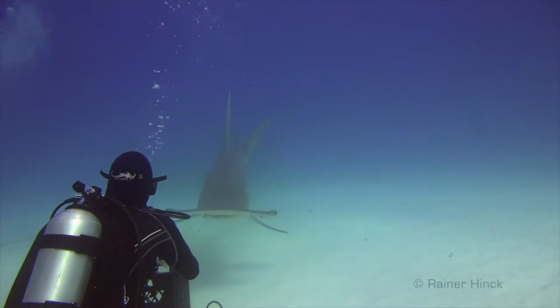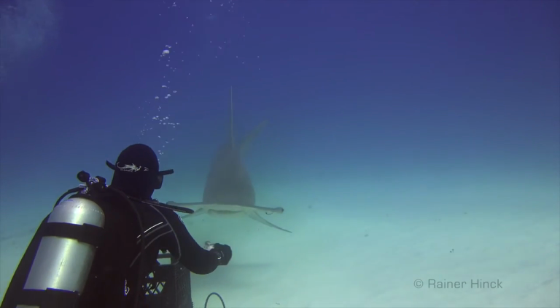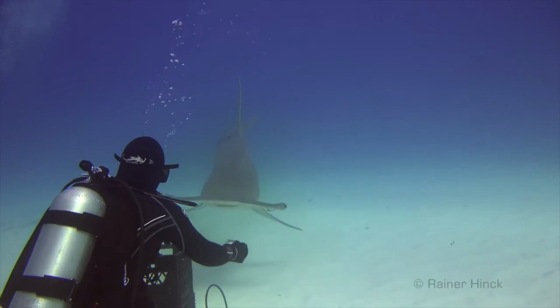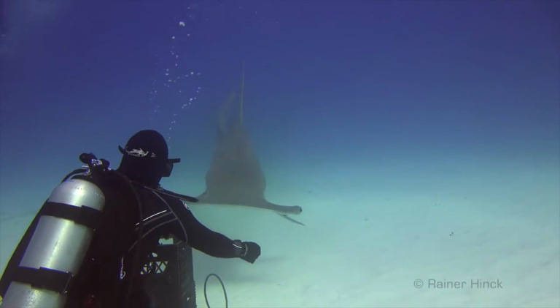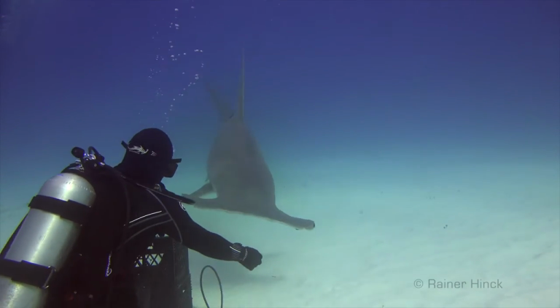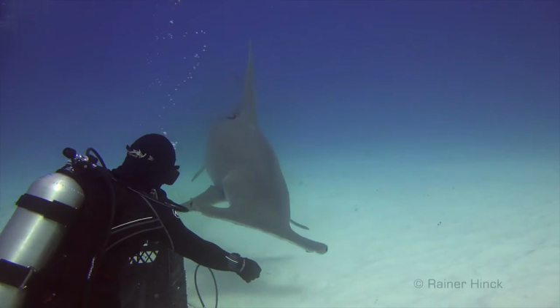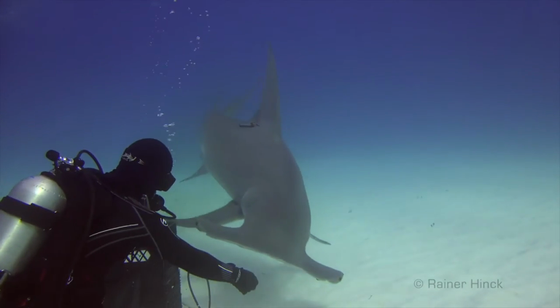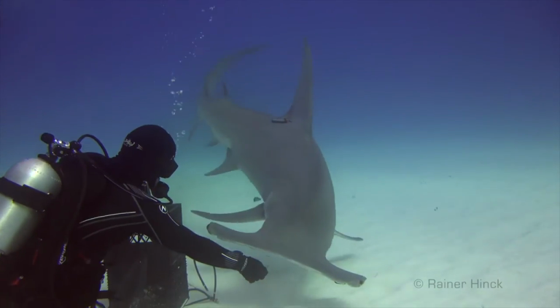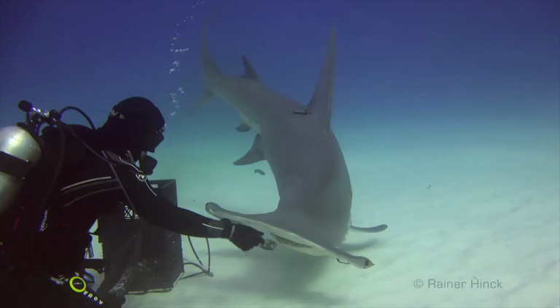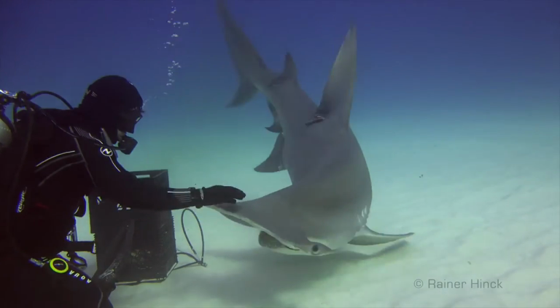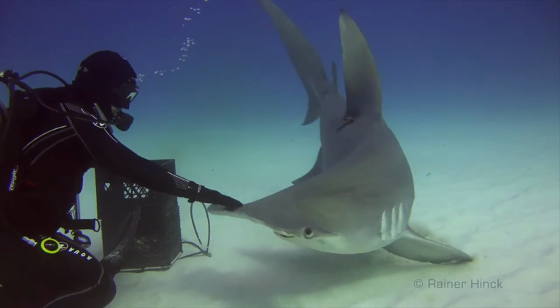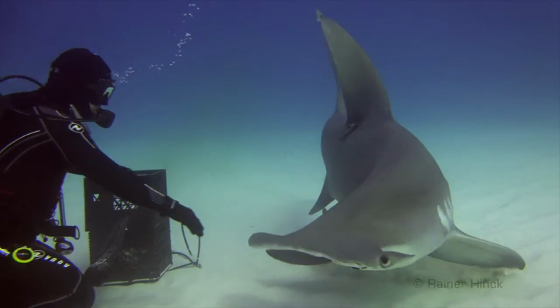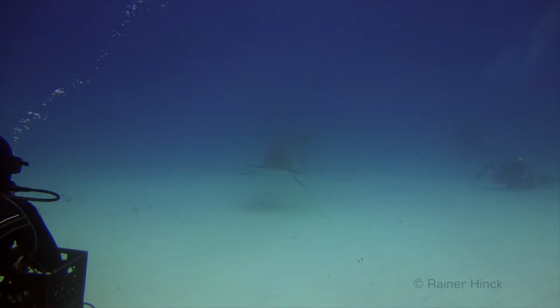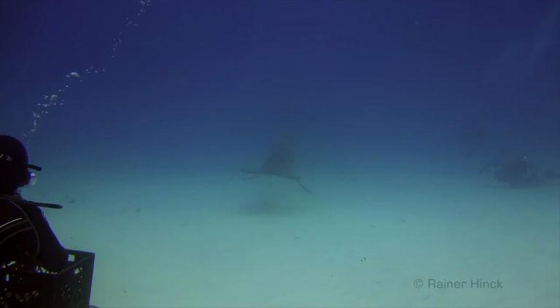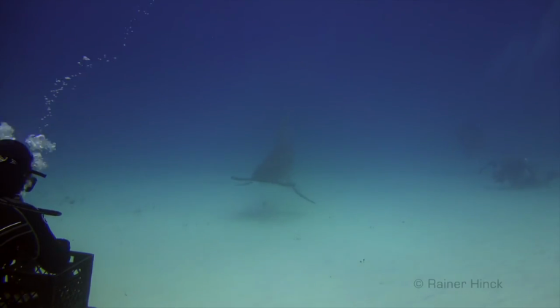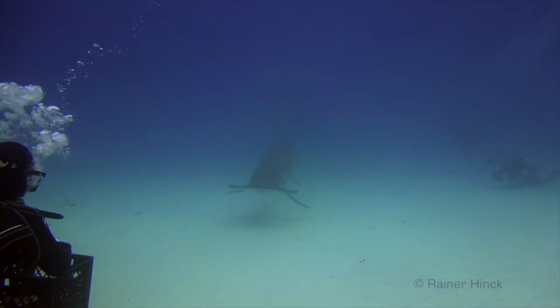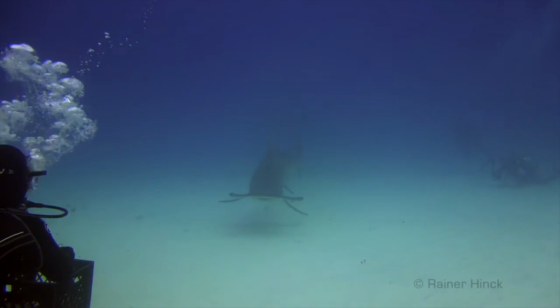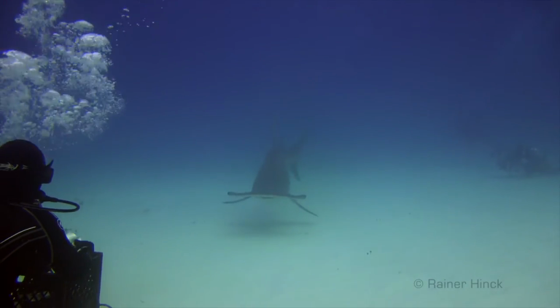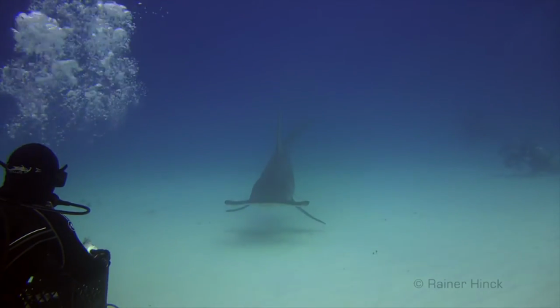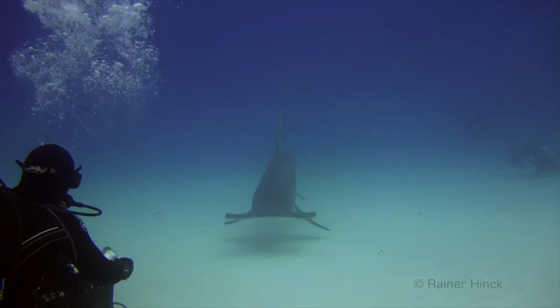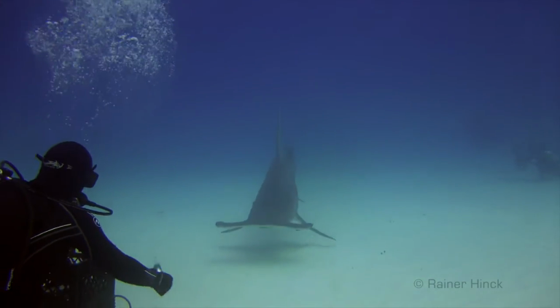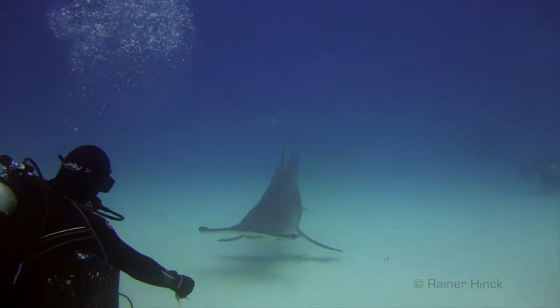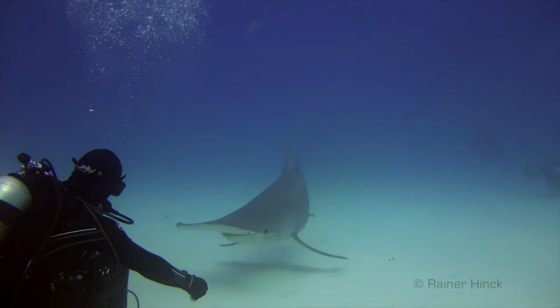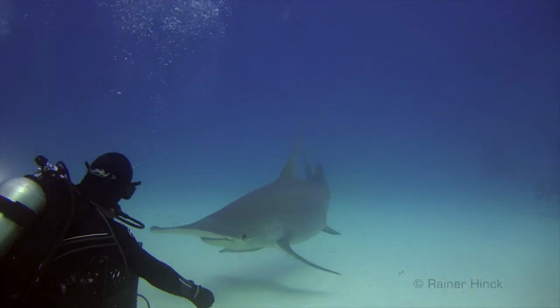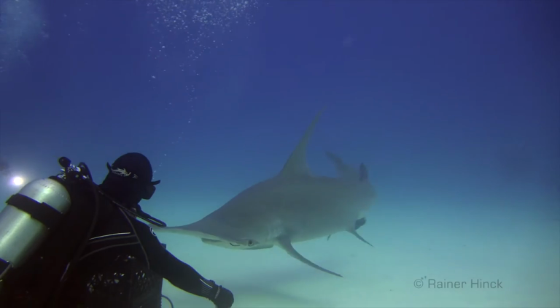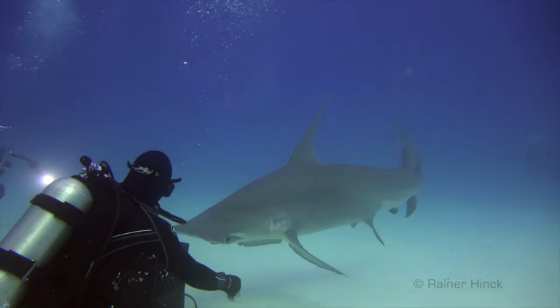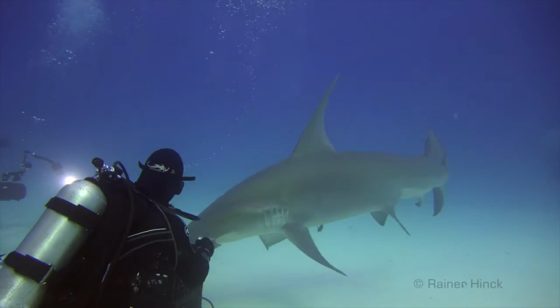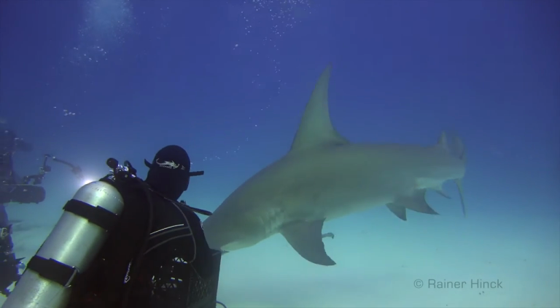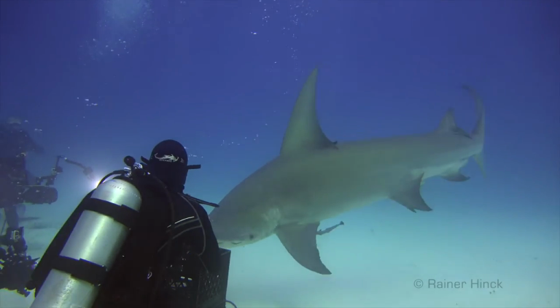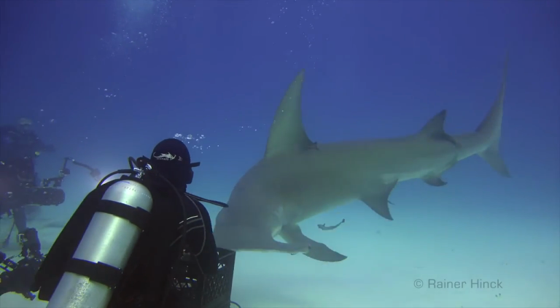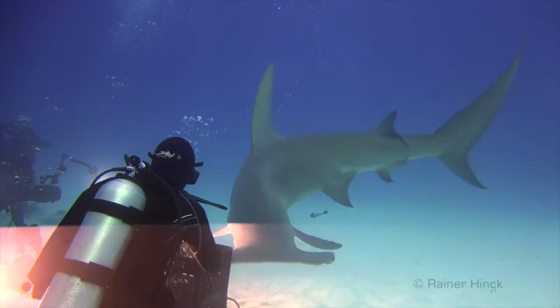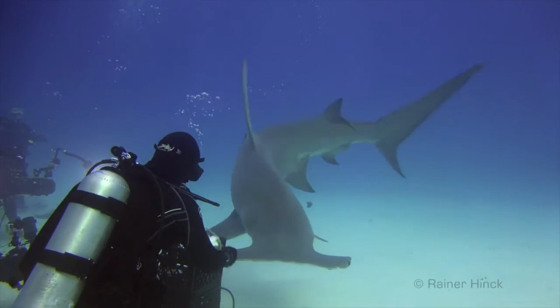These images were taken while using small baits to feed the sharks. Although feeding is quite controversial, the sharks were behaving very calm and relaxed.